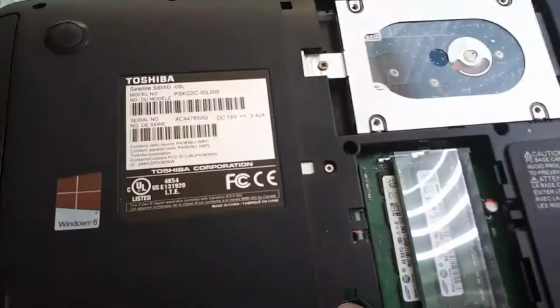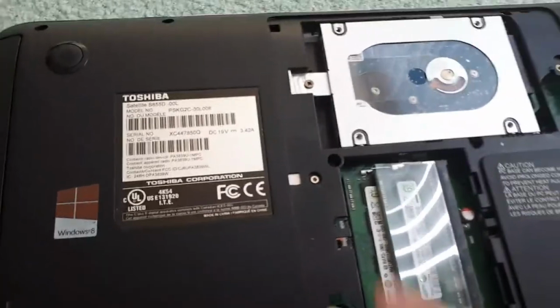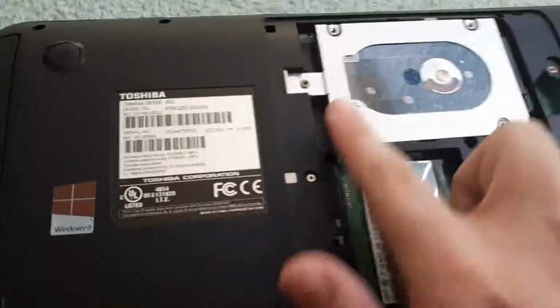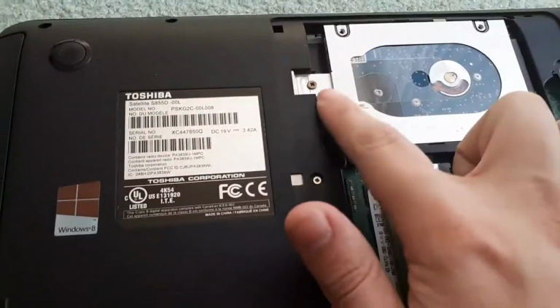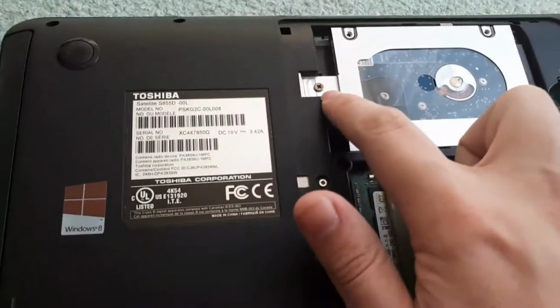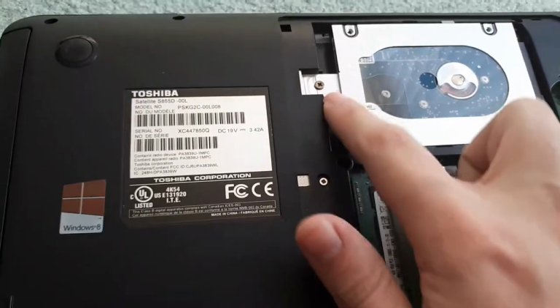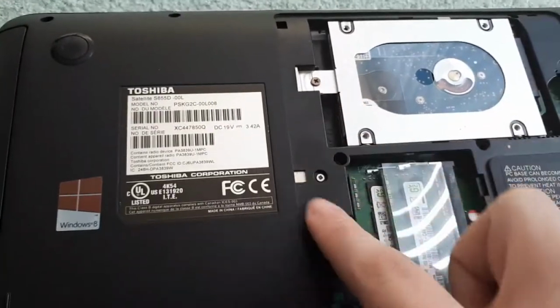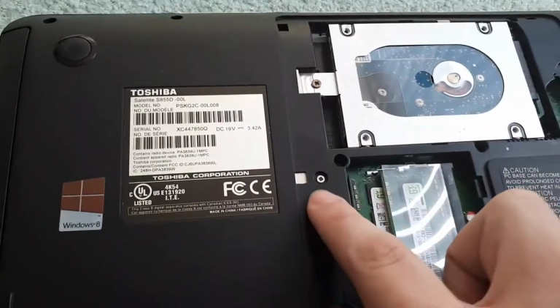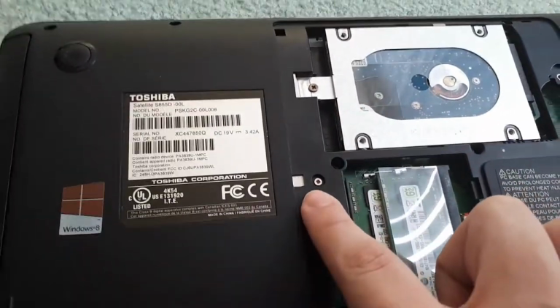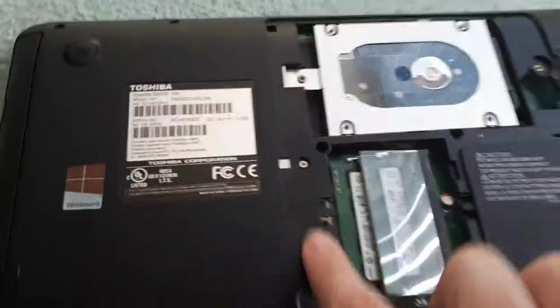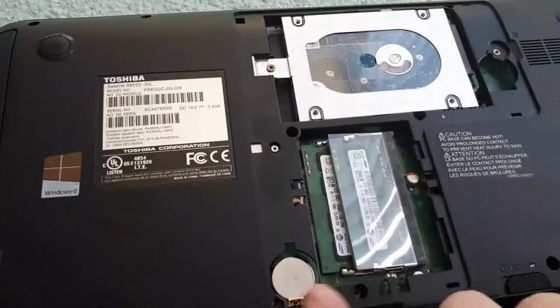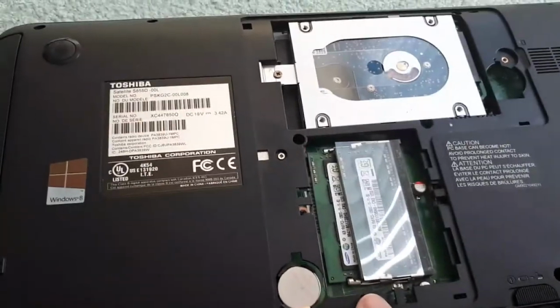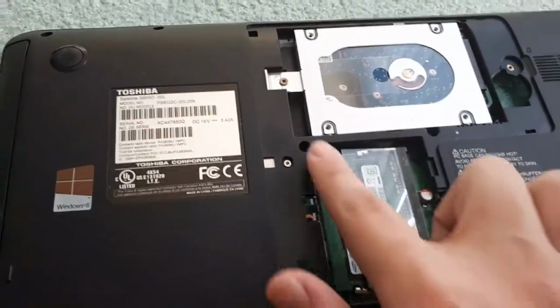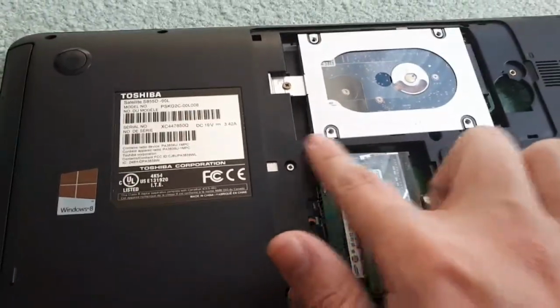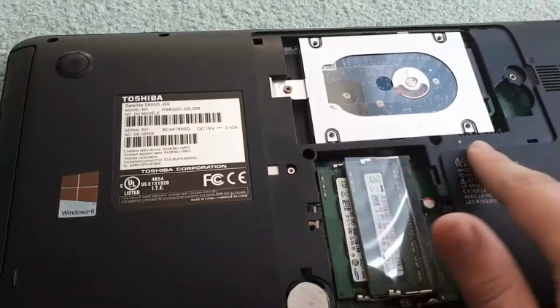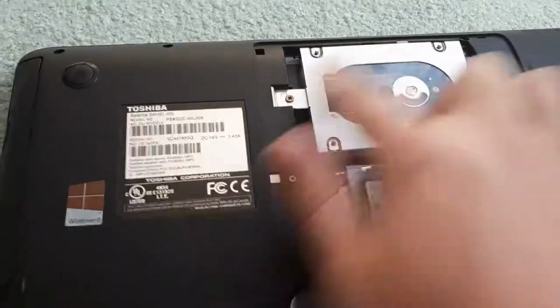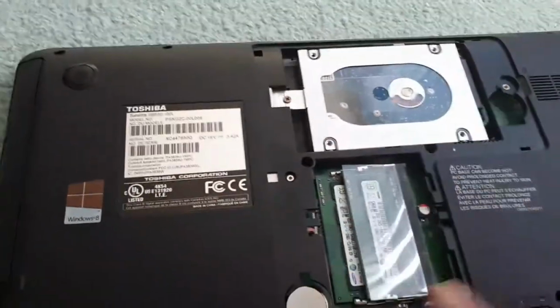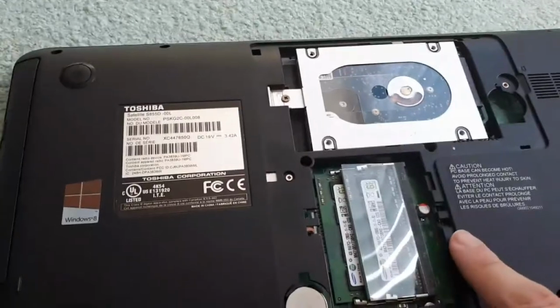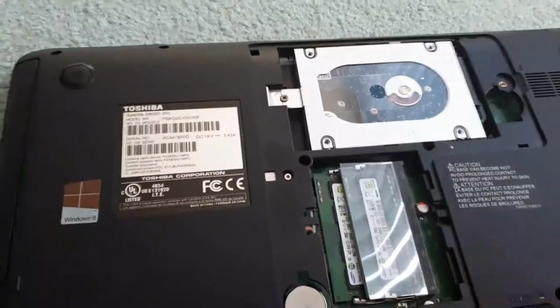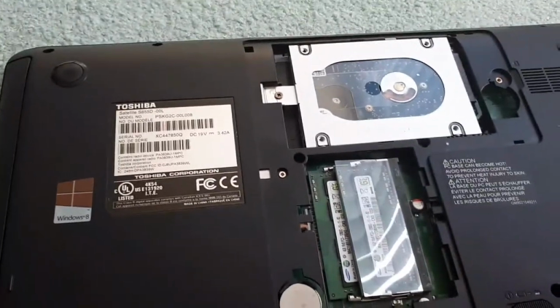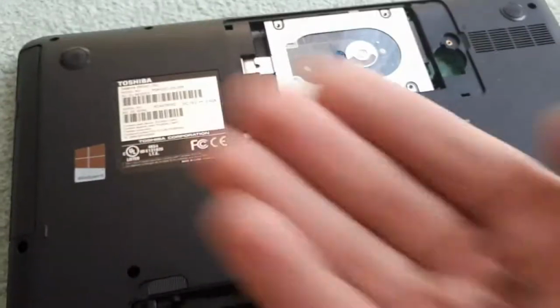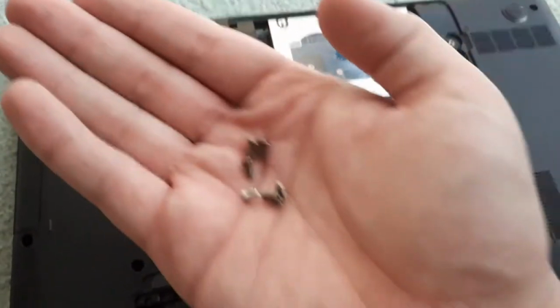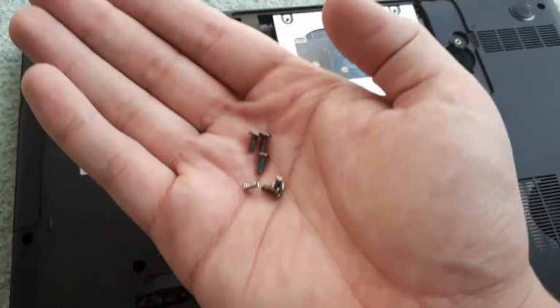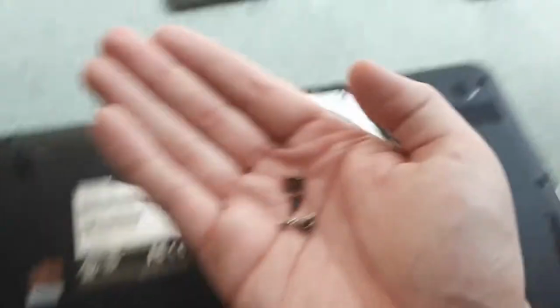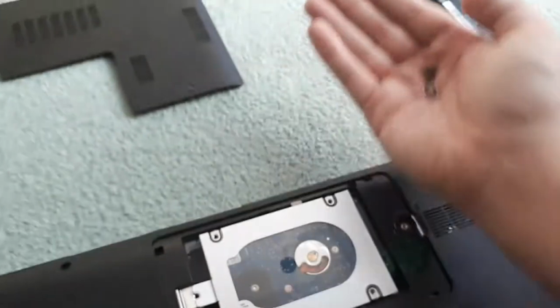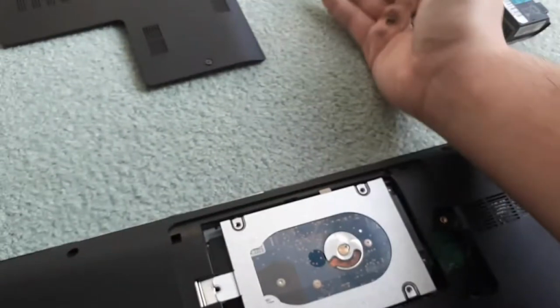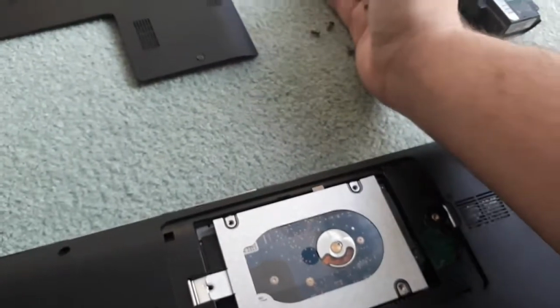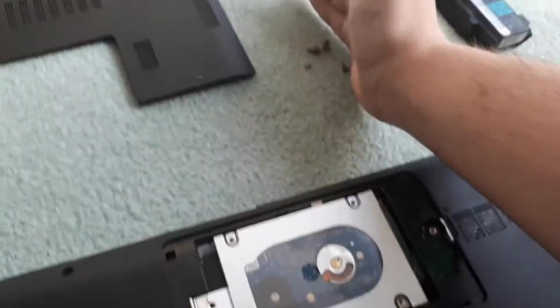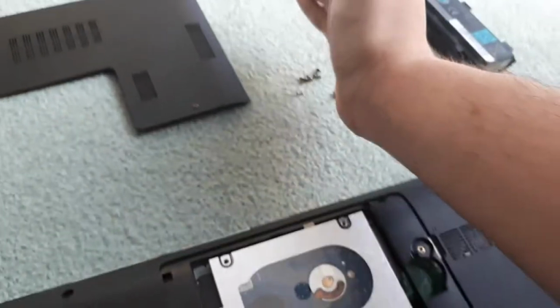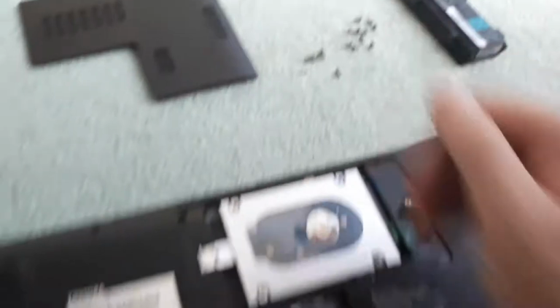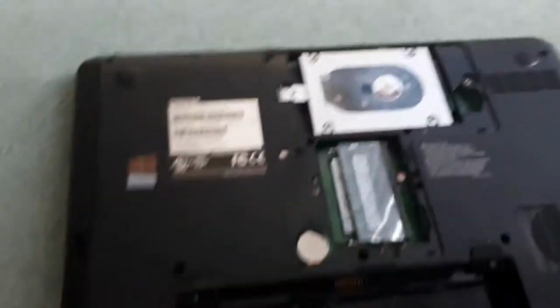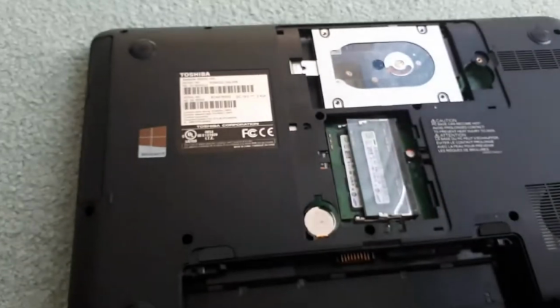Next, you're going to want to take out the screw for the hard drive, the CD drive if your laptop has one, and all remaining screws that are underneath that panel. Once all the screws are removed, place them off to the side as well because you do not want to lose any of those.